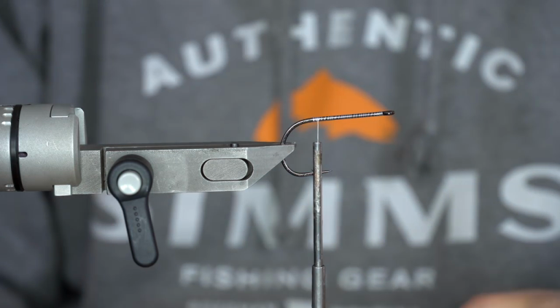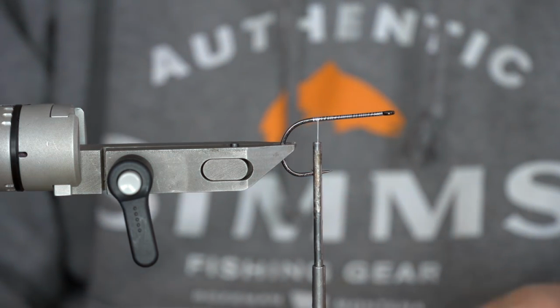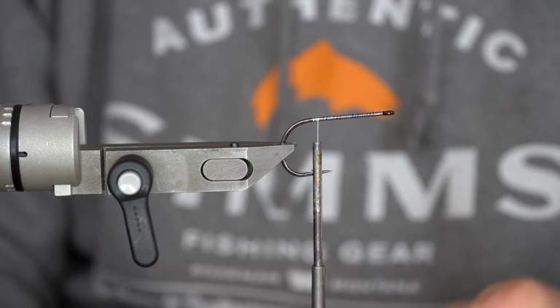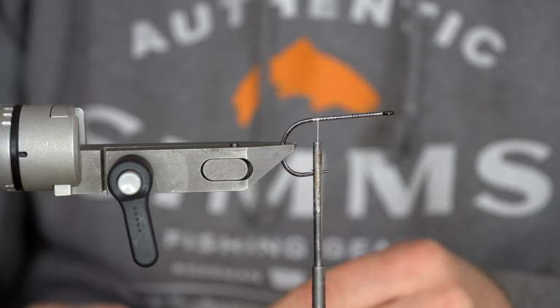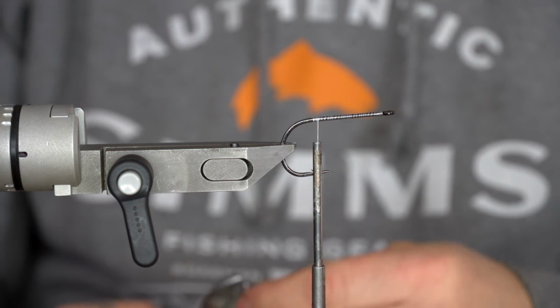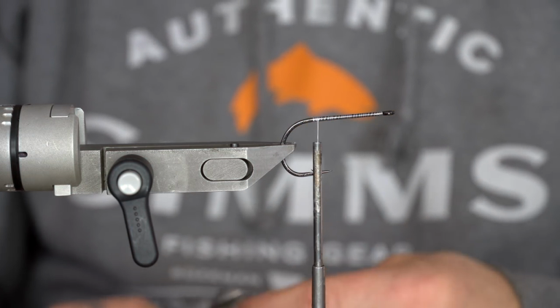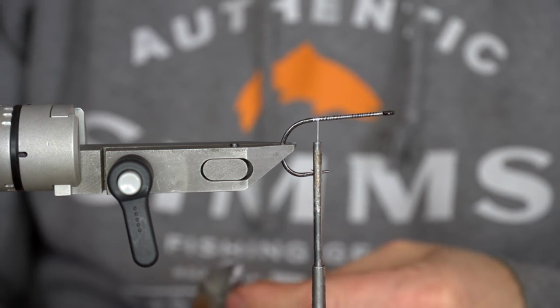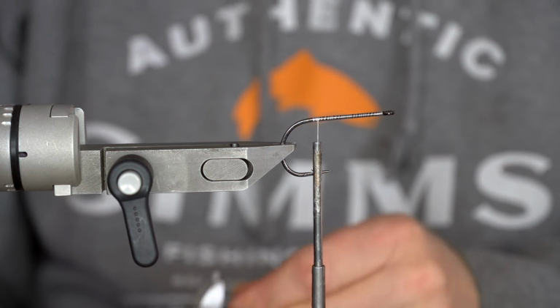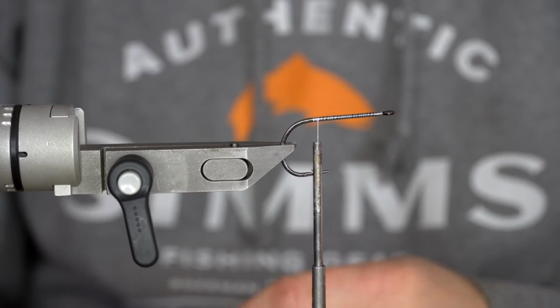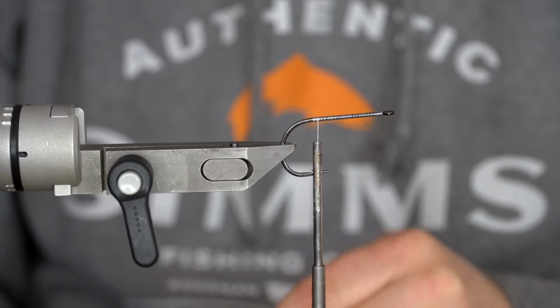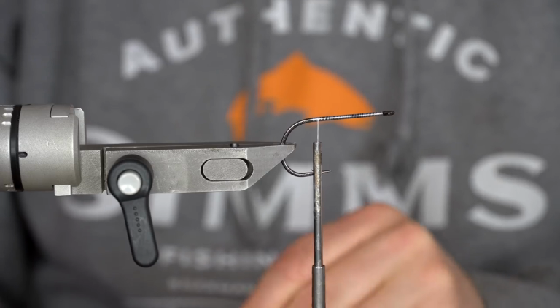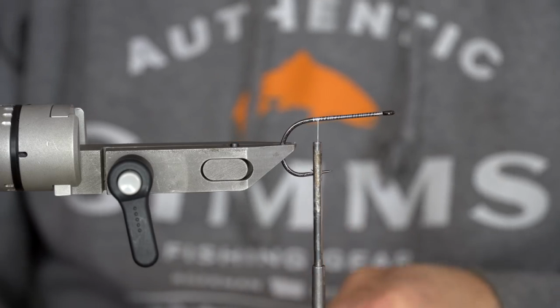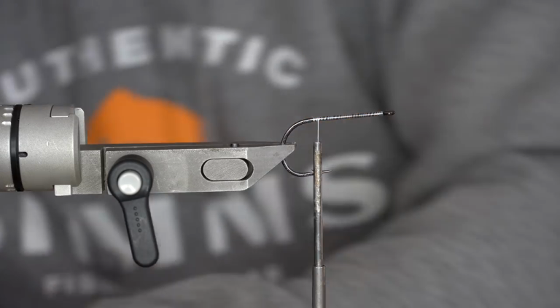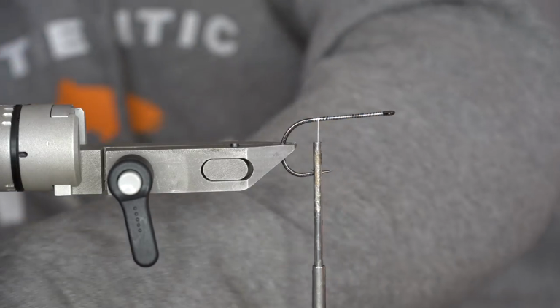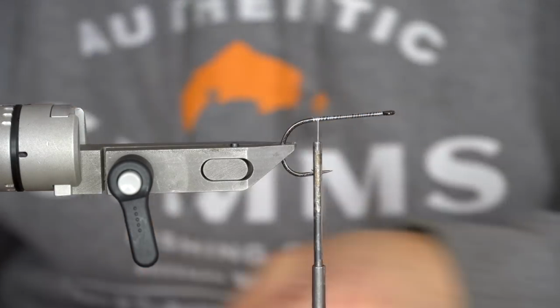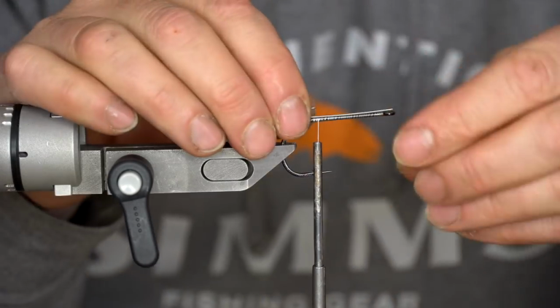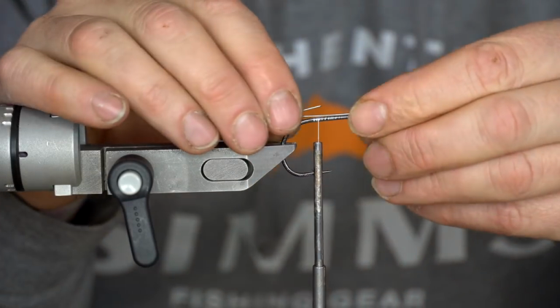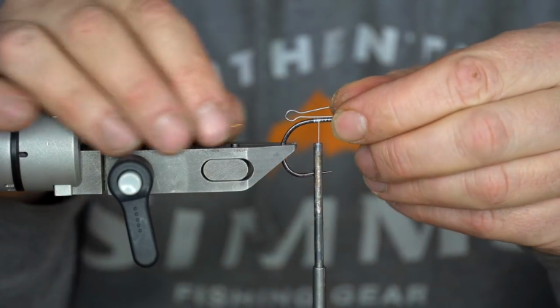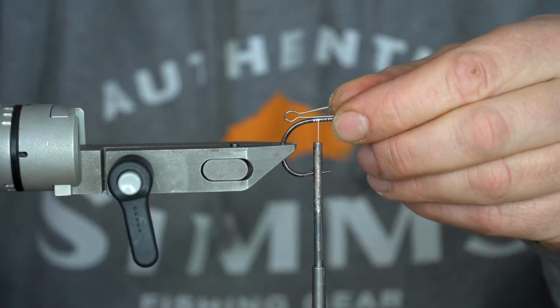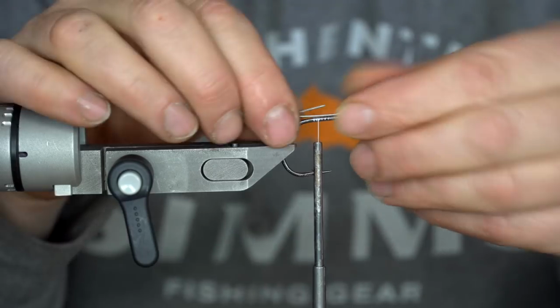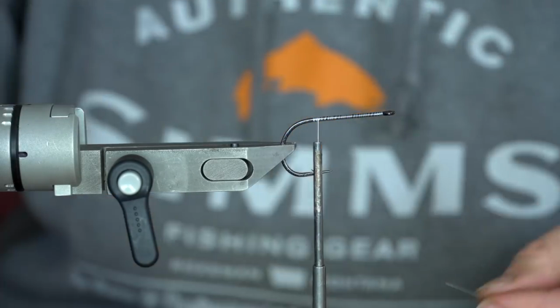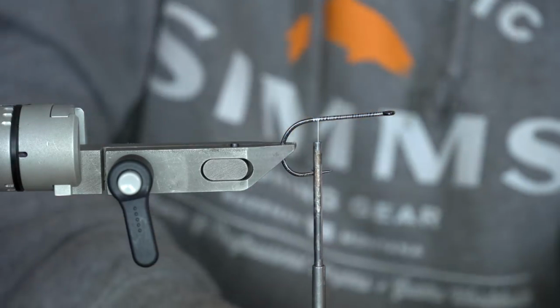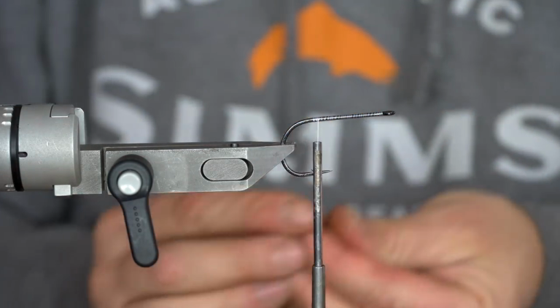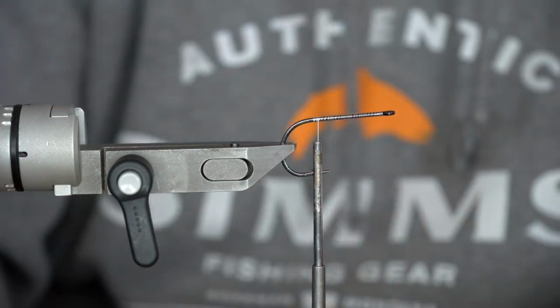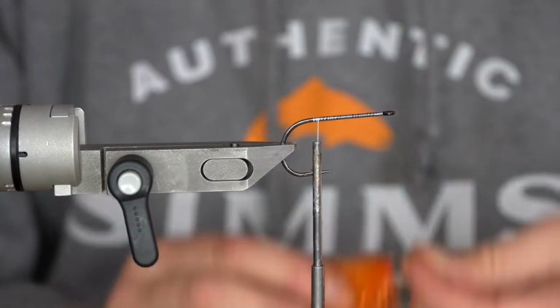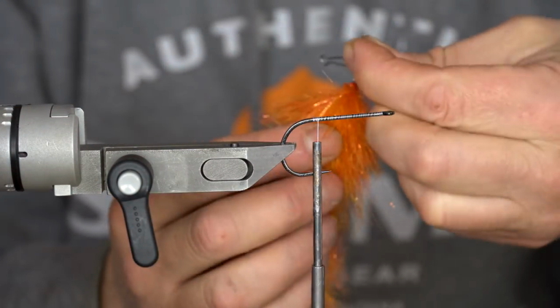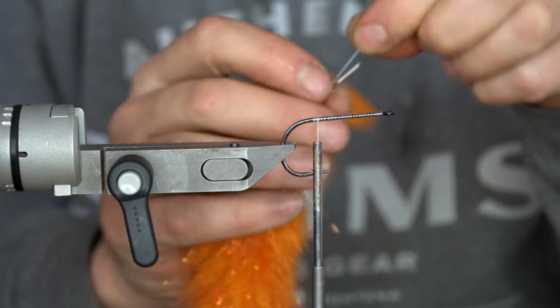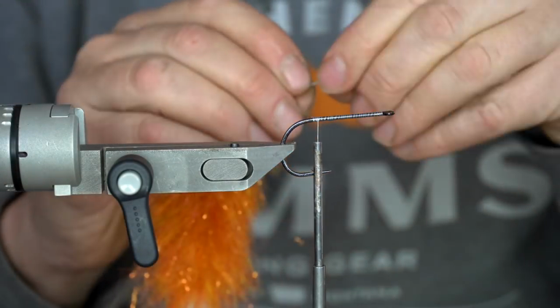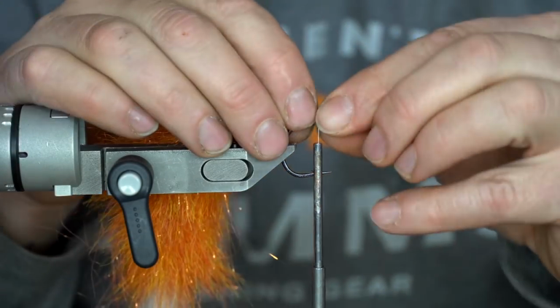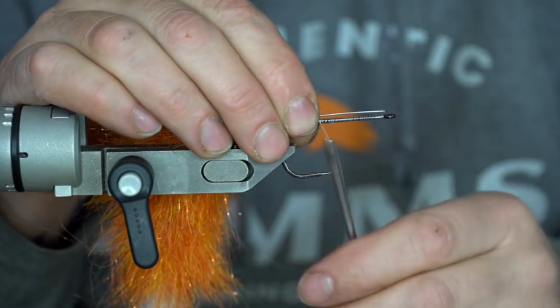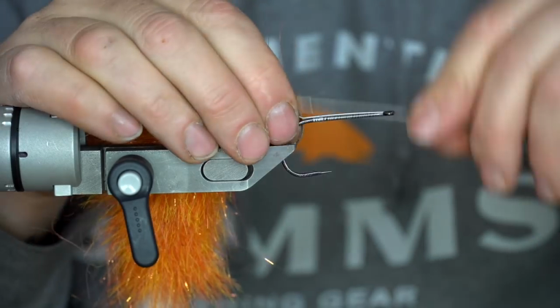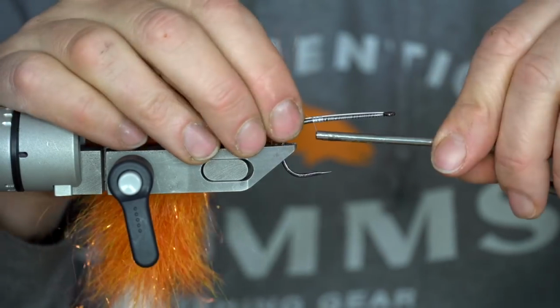Using this technique I've never had a fly coming apart, even on large fish — it really holds solid. Make sure you wrap it well and use a good decent glue on it.